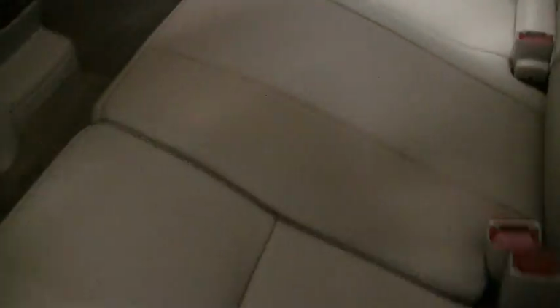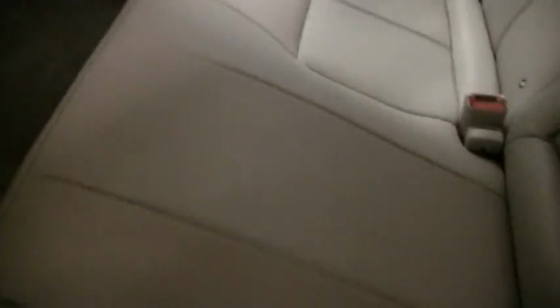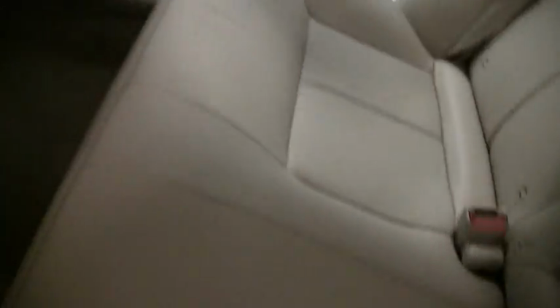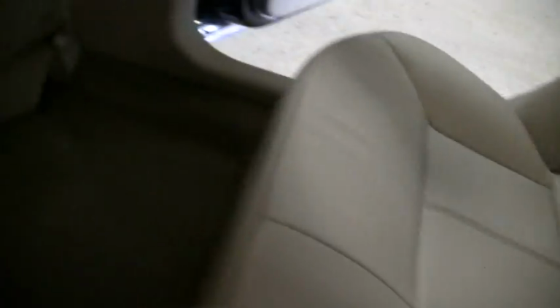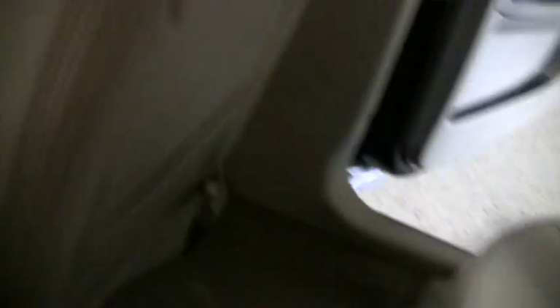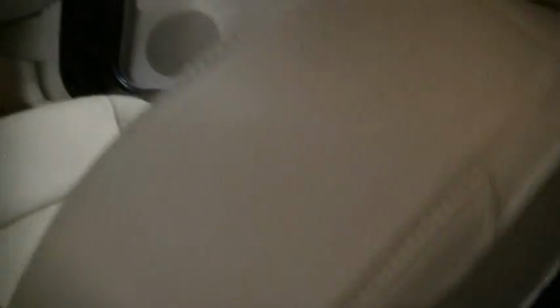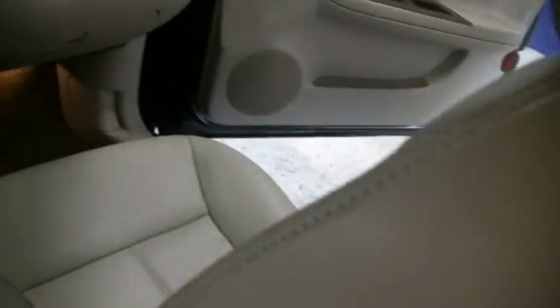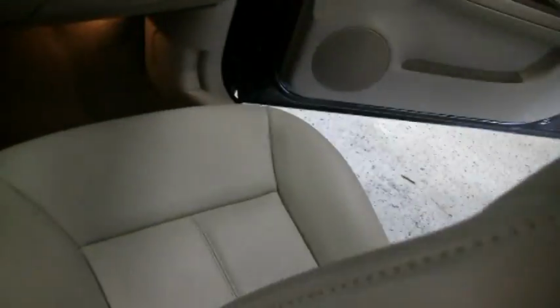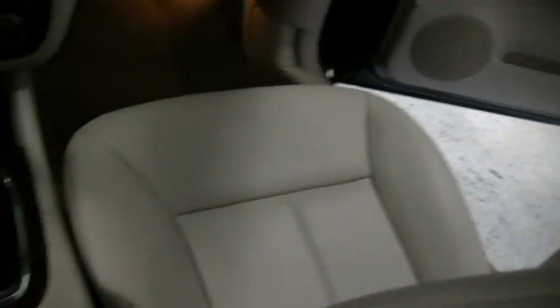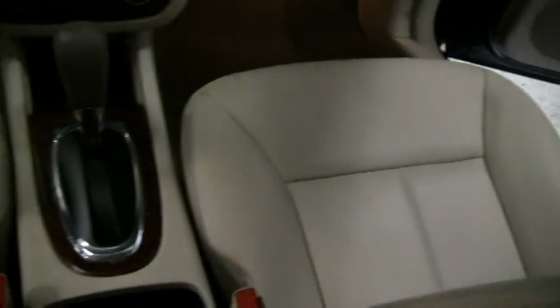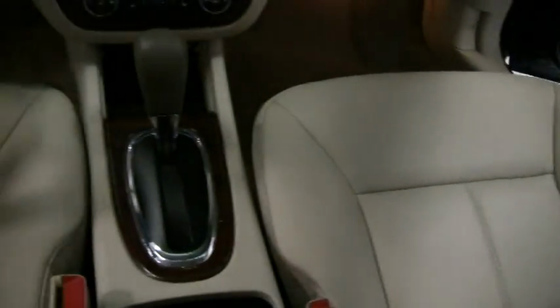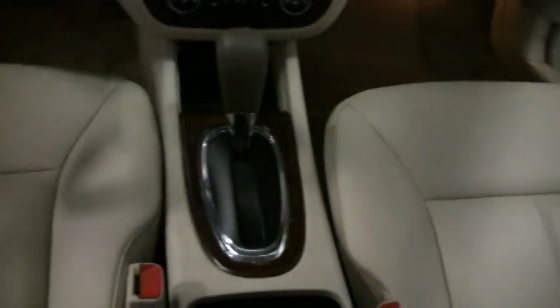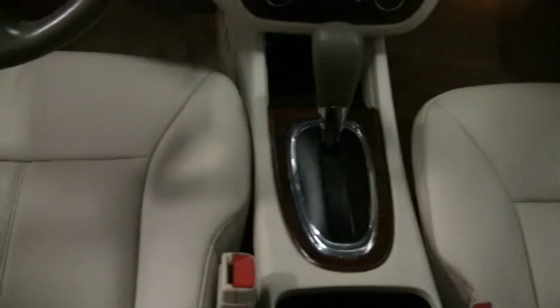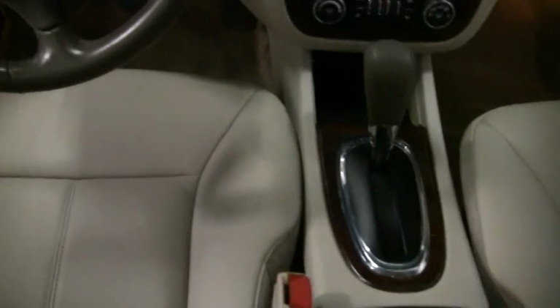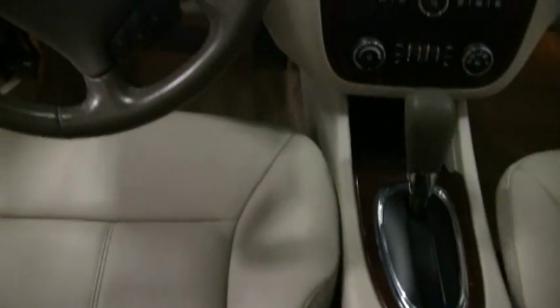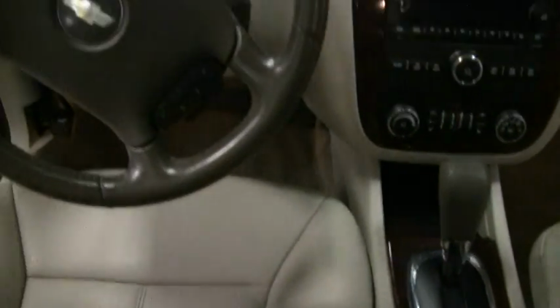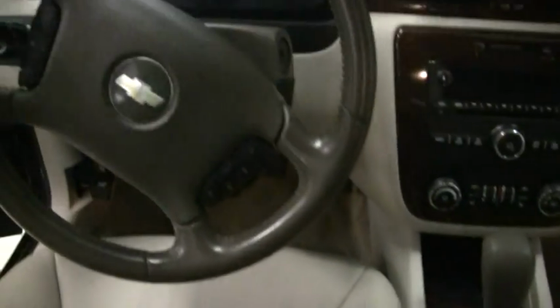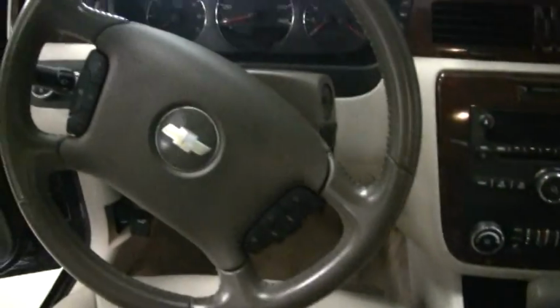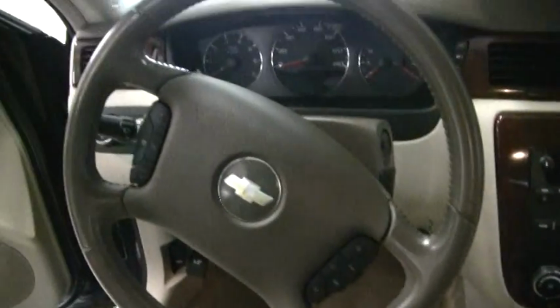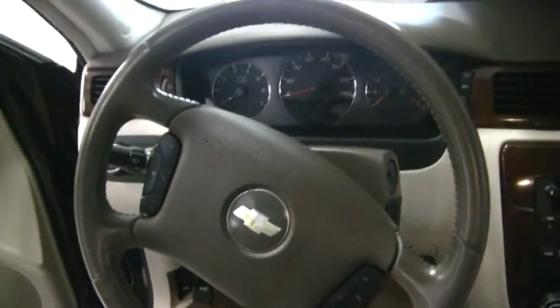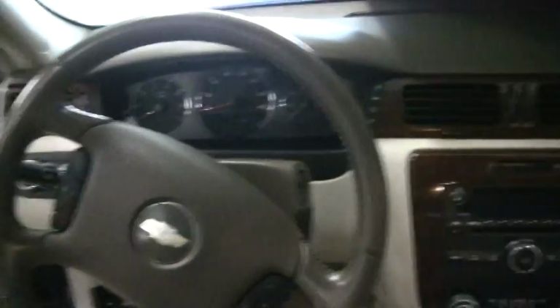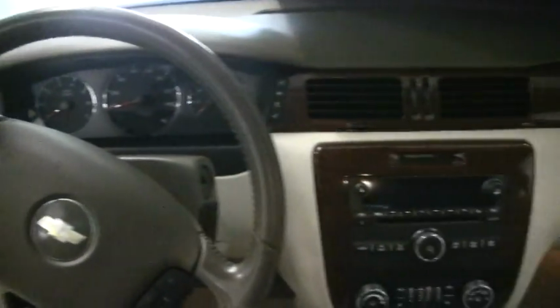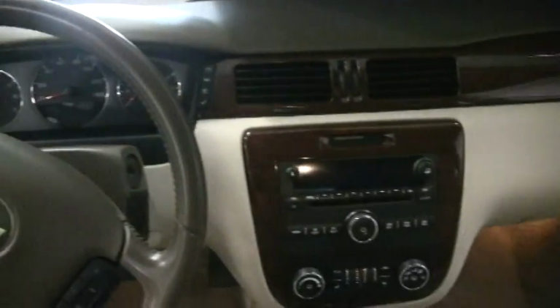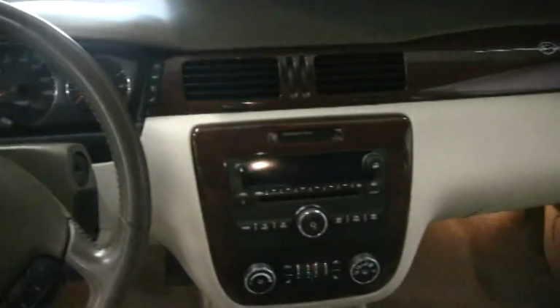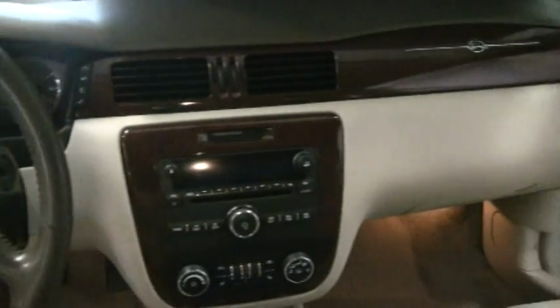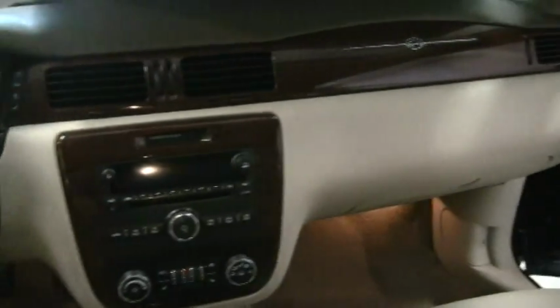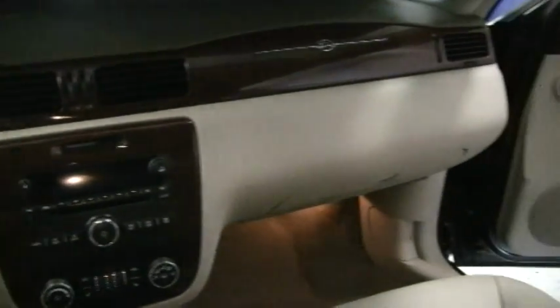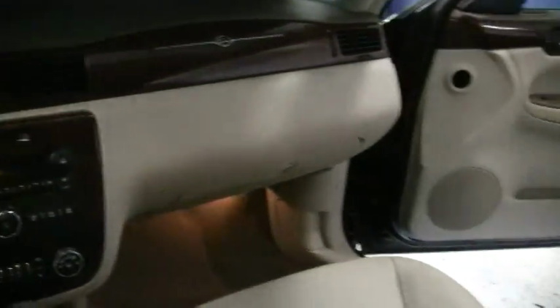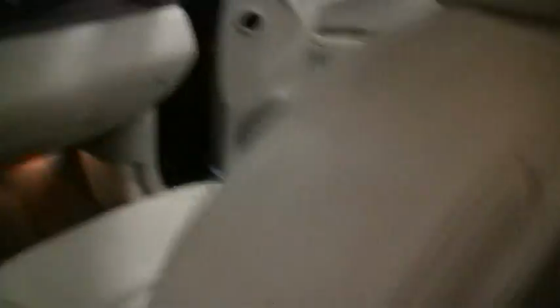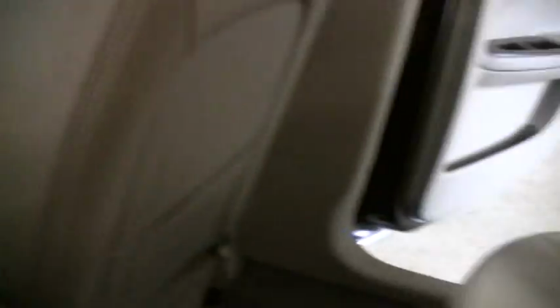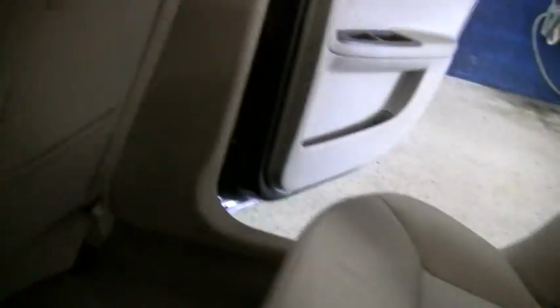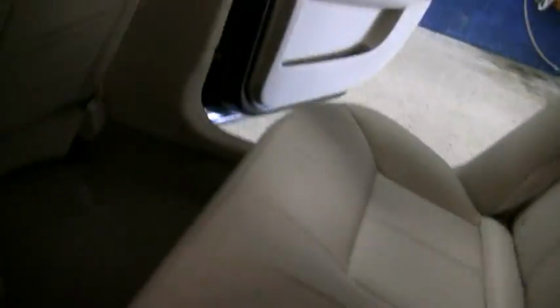On the inside, you've got a tan leather seat, dual heated seats, CD player, audio controls on the steering wheel, power windows, and door locks. This car is very nice inside and out.